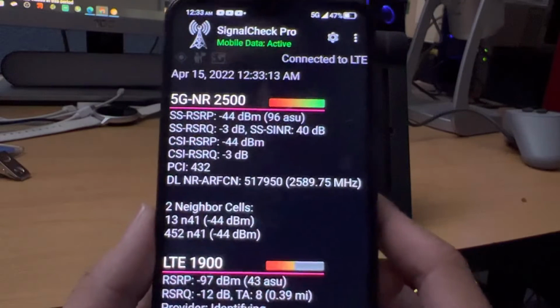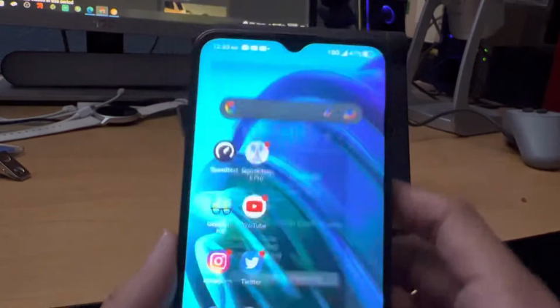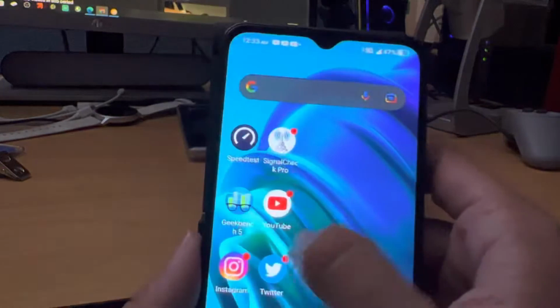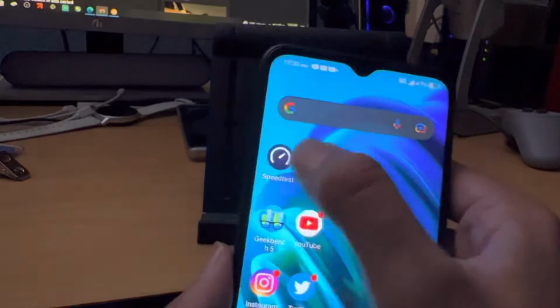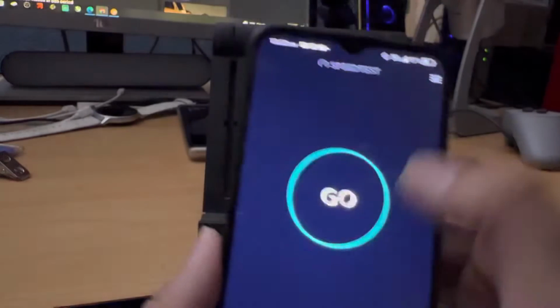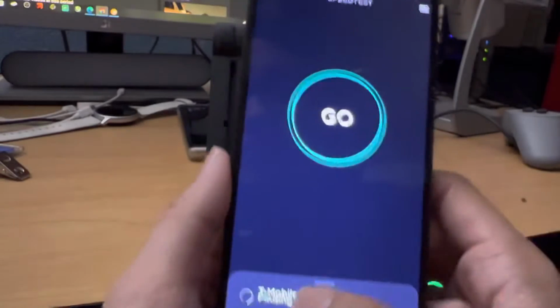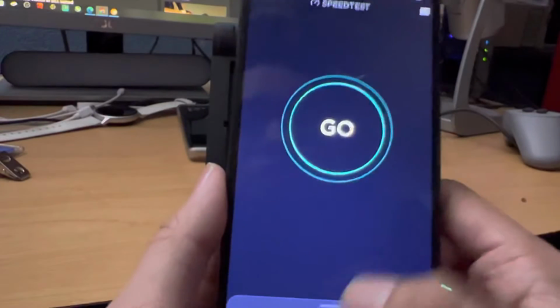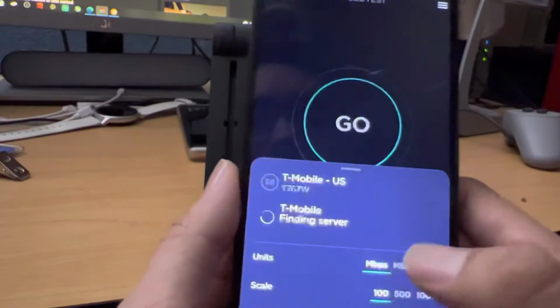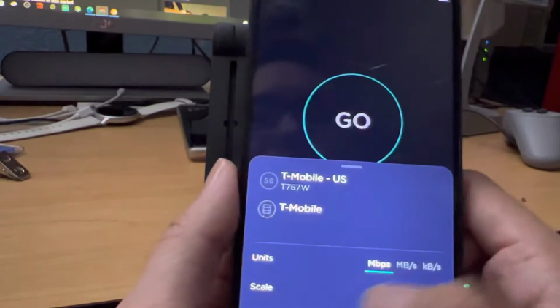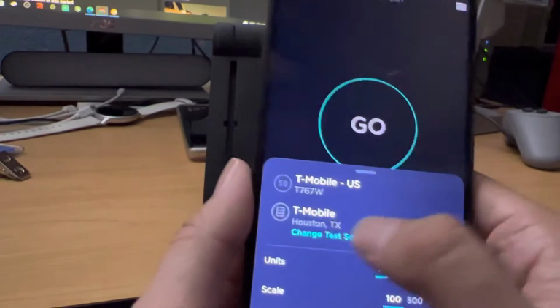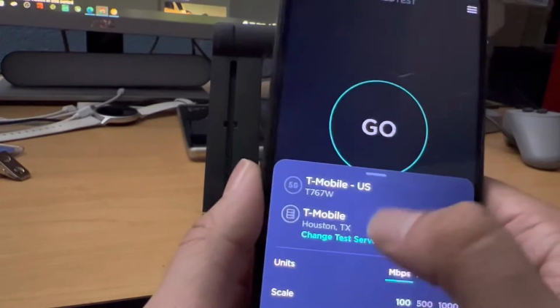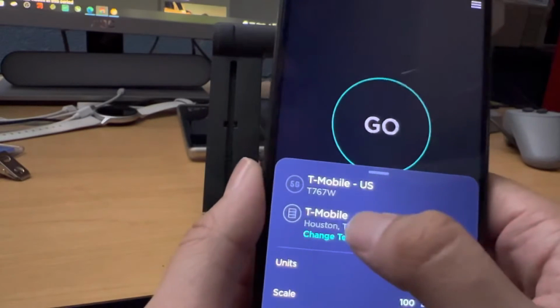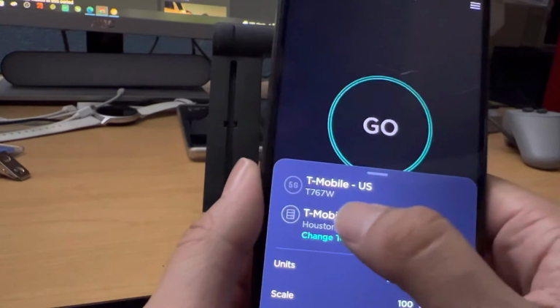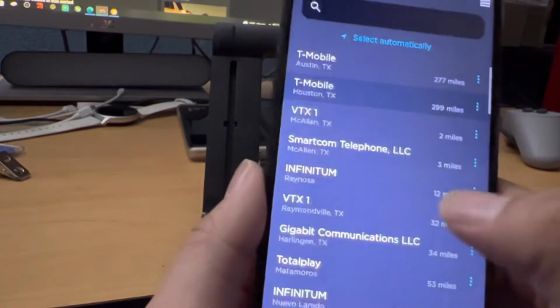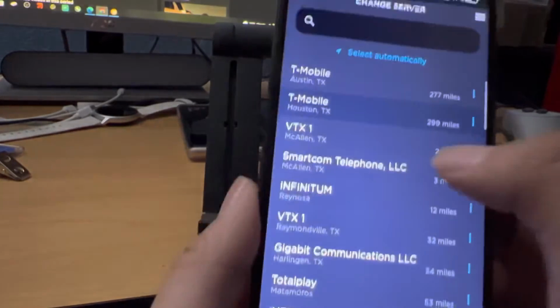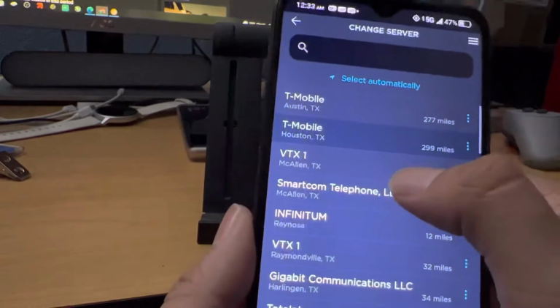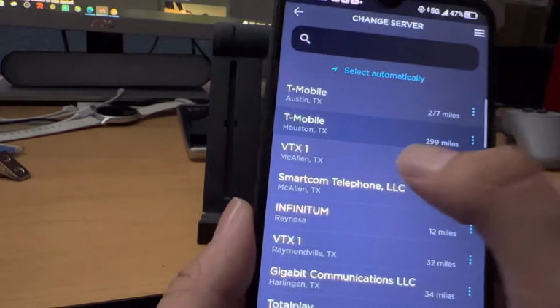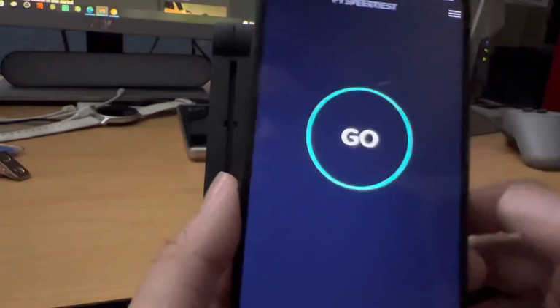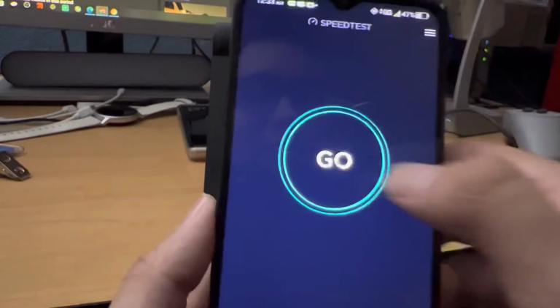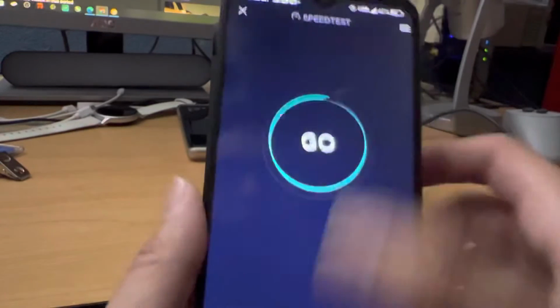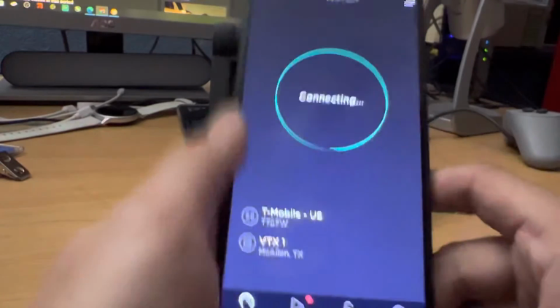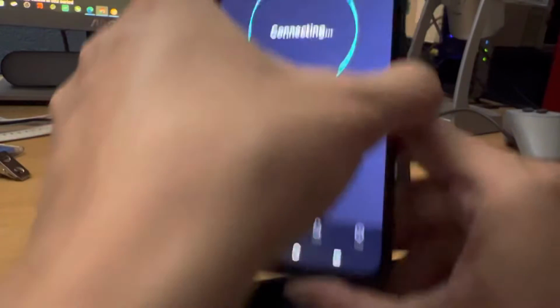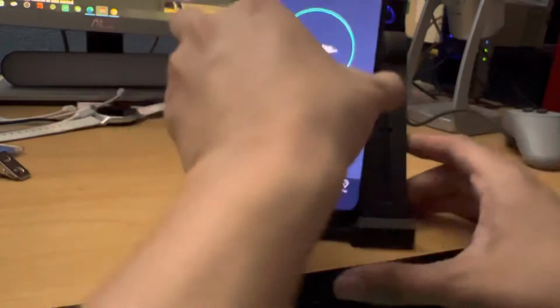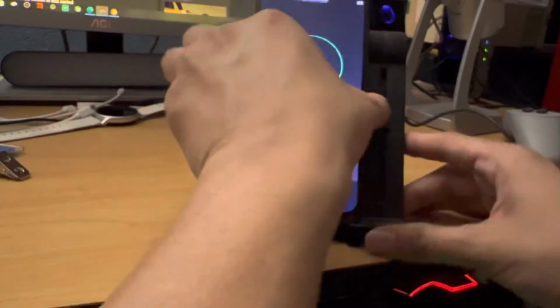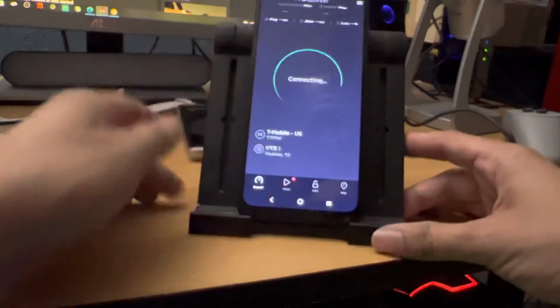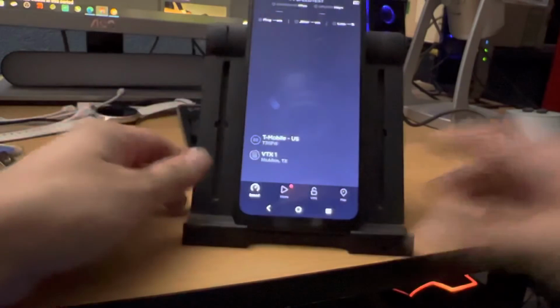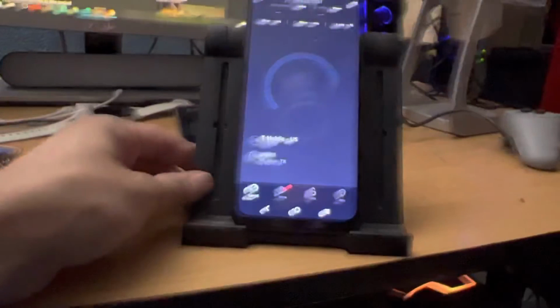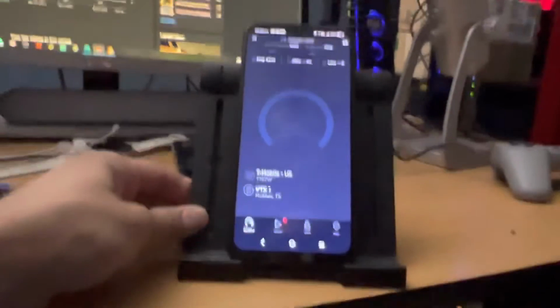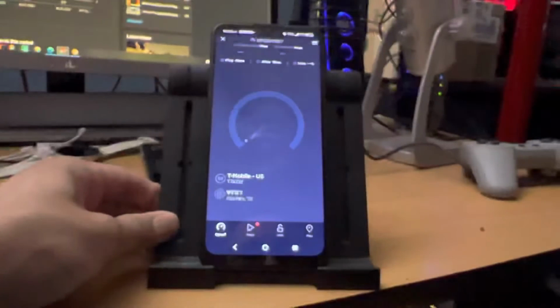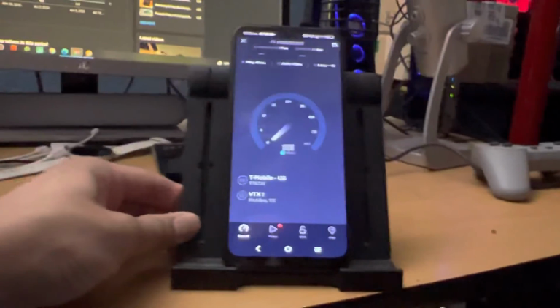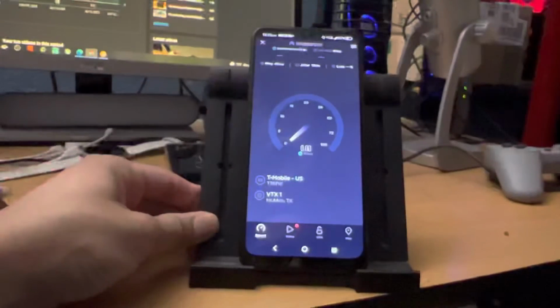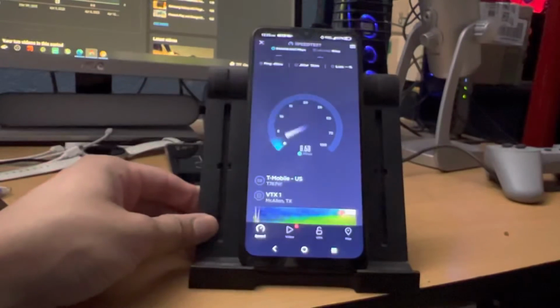Let me go ahead and run one more test. Let's change the network because it is picking up the network from Houston. I want to get something a little bit closer to my area. Let's go ahead and put the phone back on the little stand here and see if we can get this going.